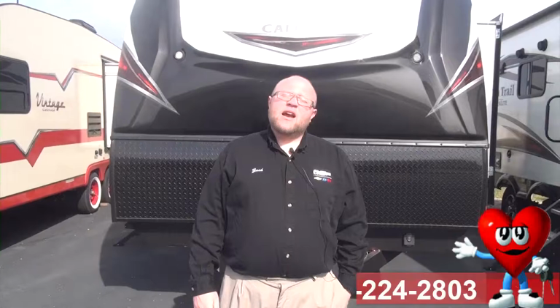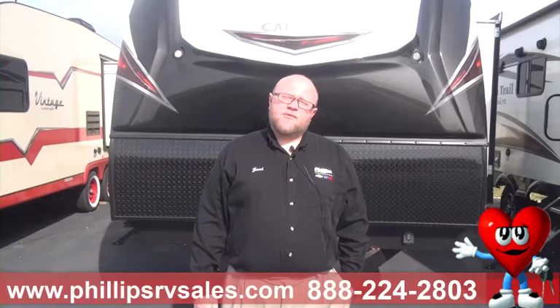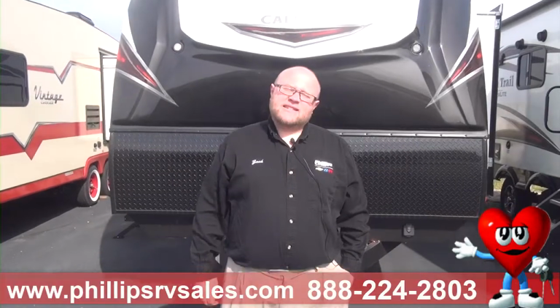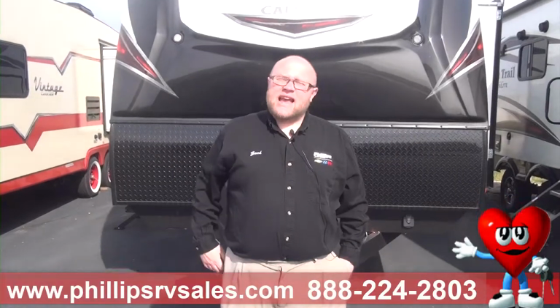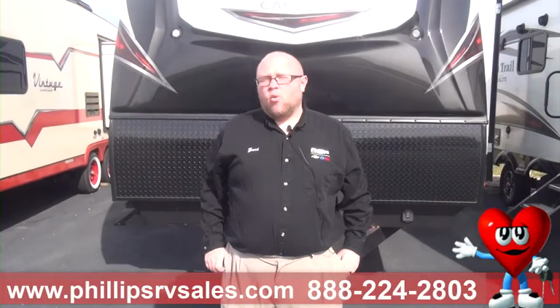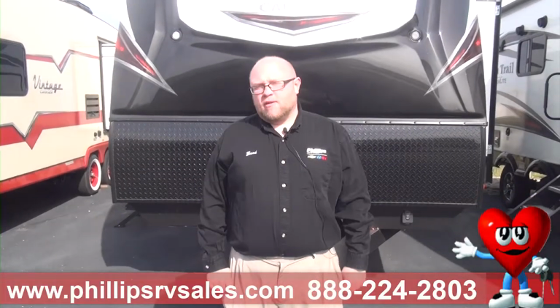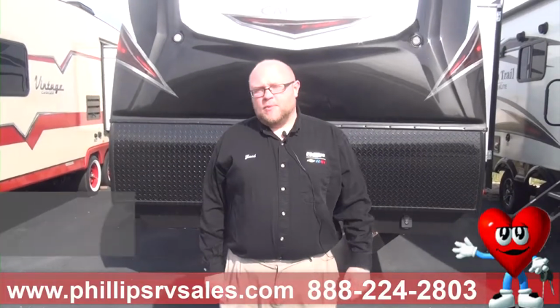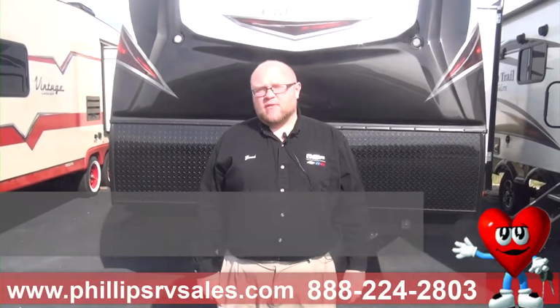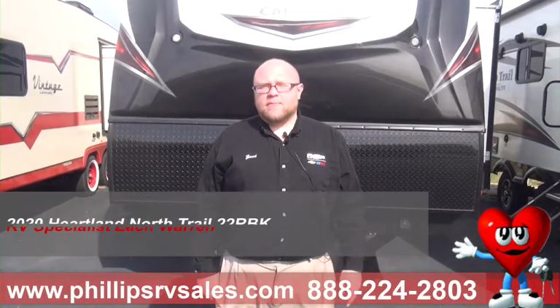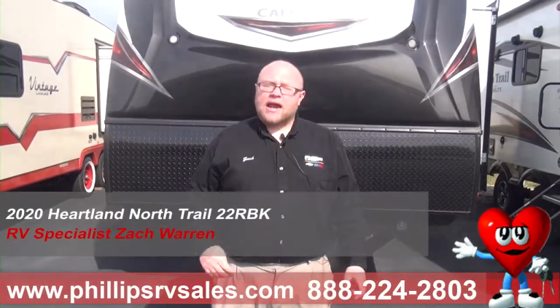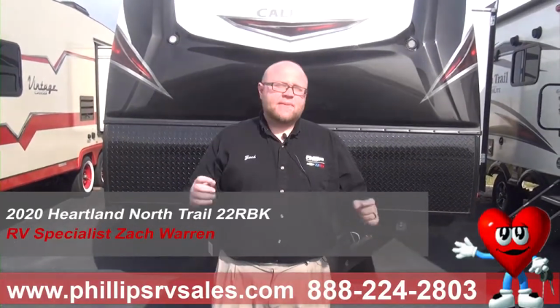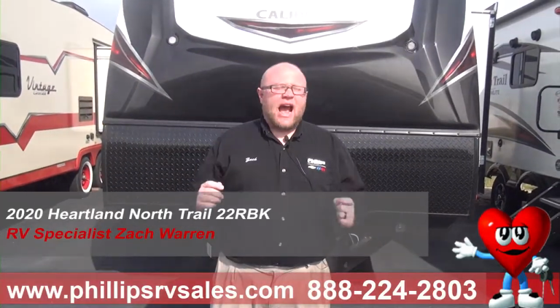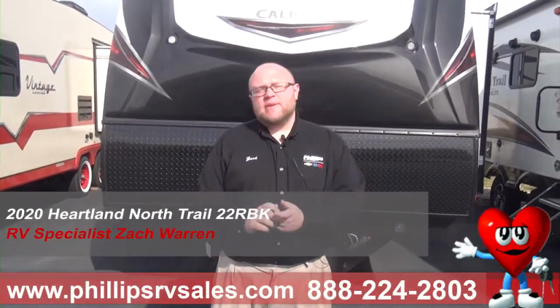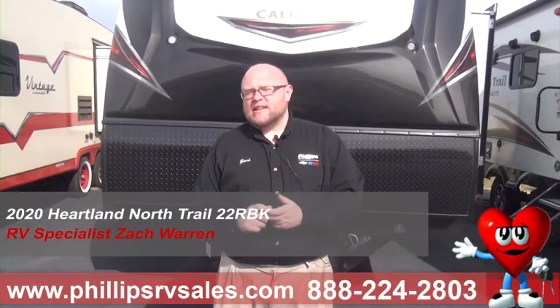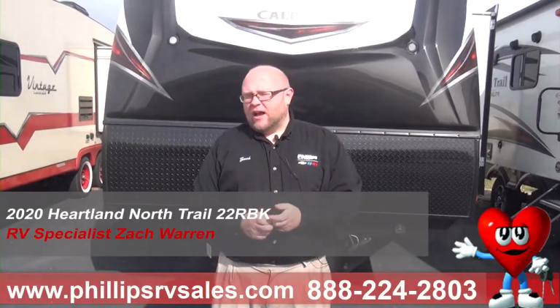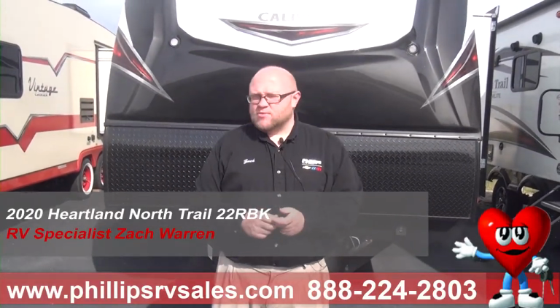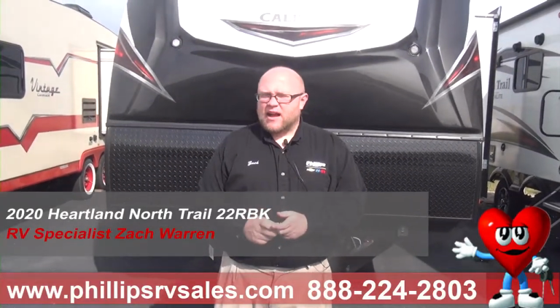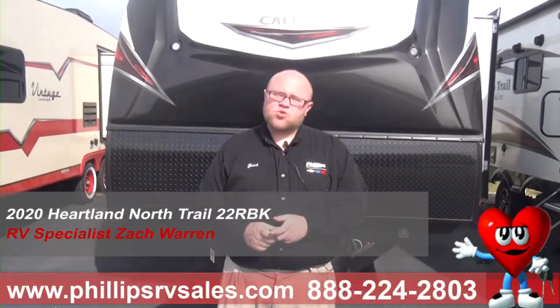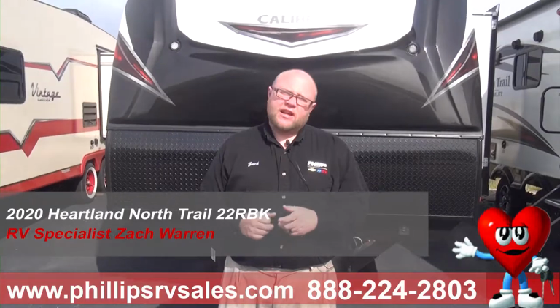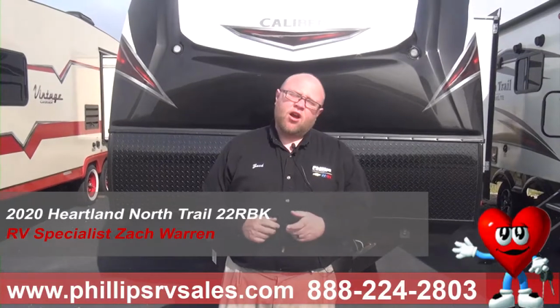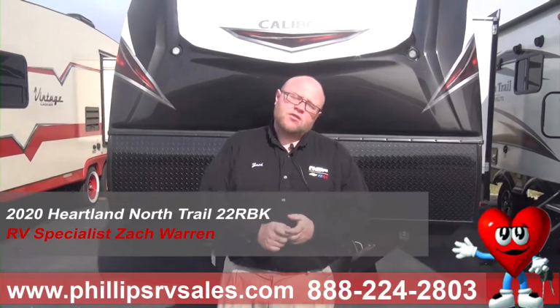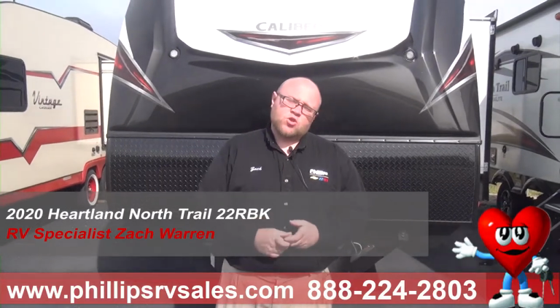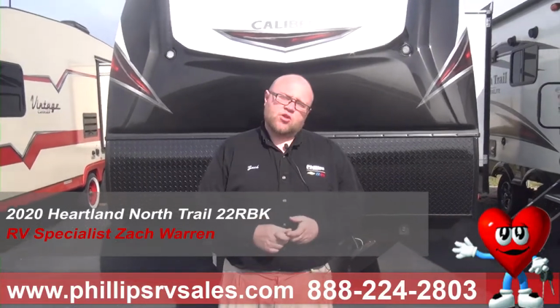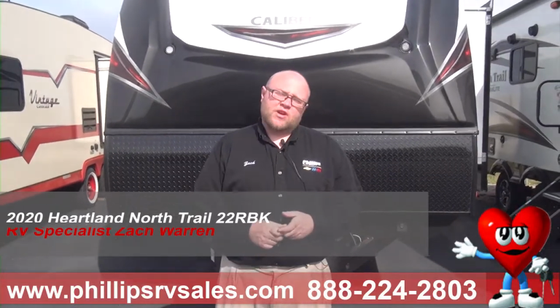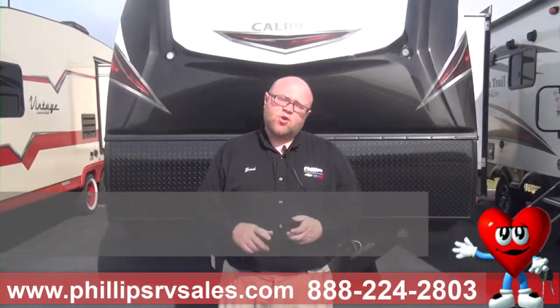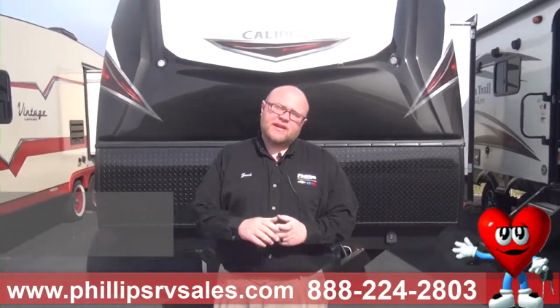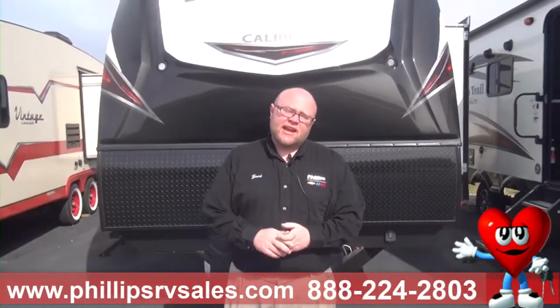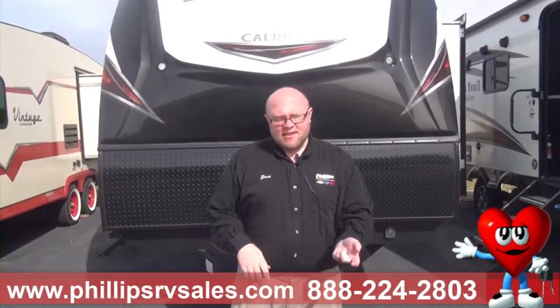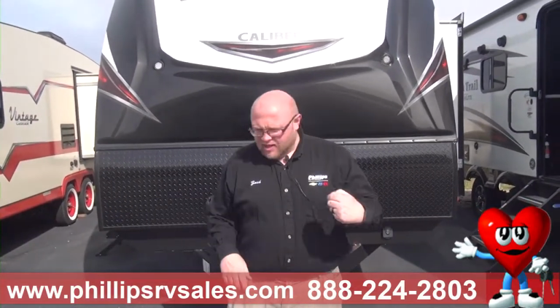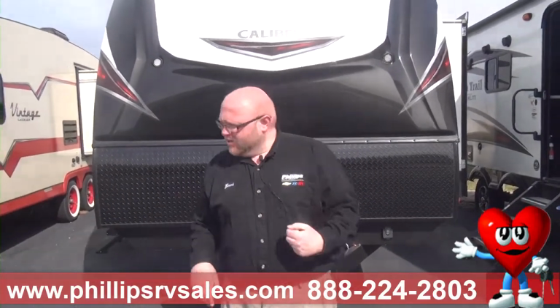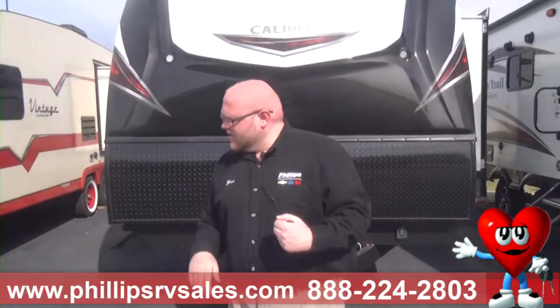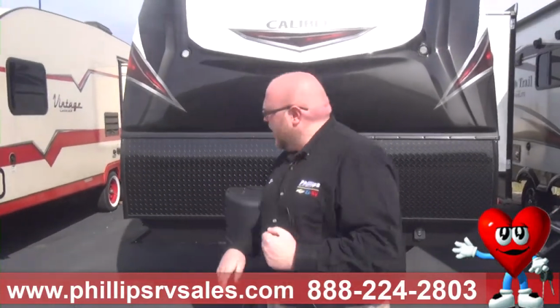Hey everybody, this is Zach Warren at Philips RV in Bradley, and behind me is the awesome 2020 Heartland North Trail 22 RBK. Let's come take a look at this baby.